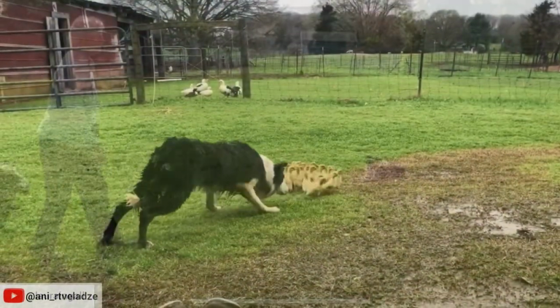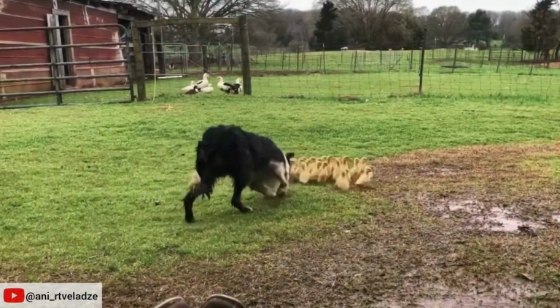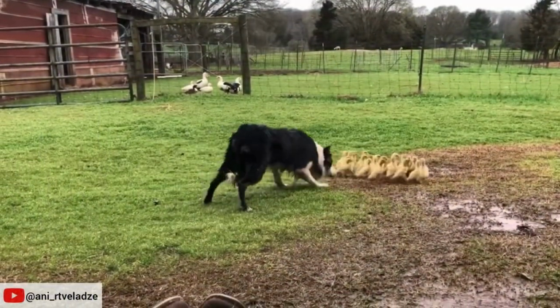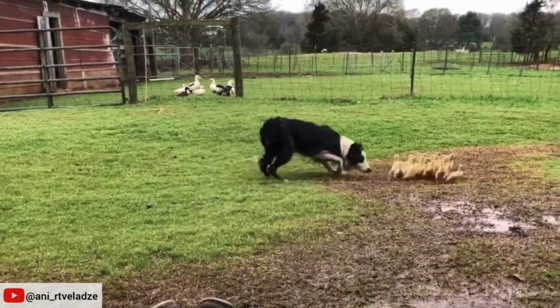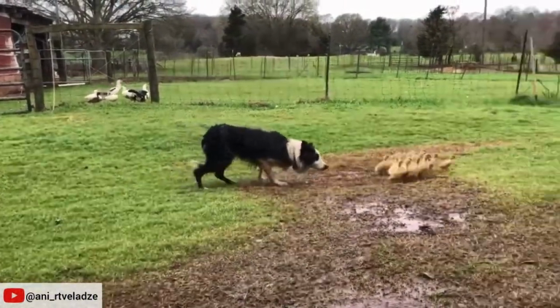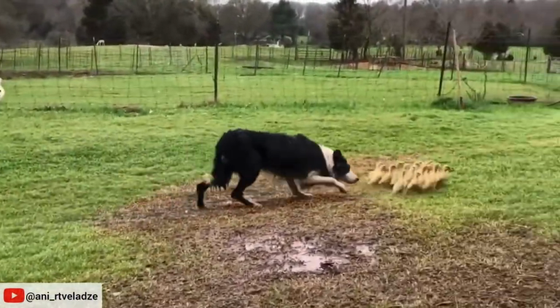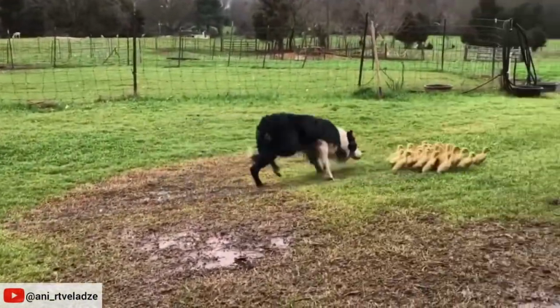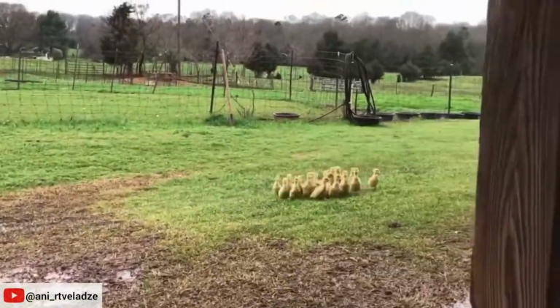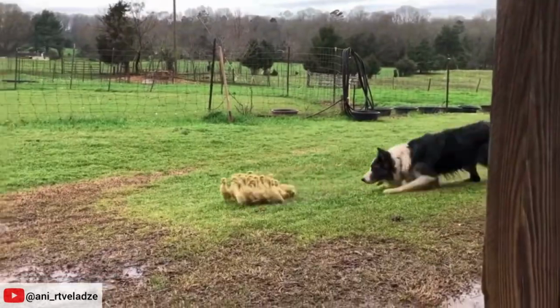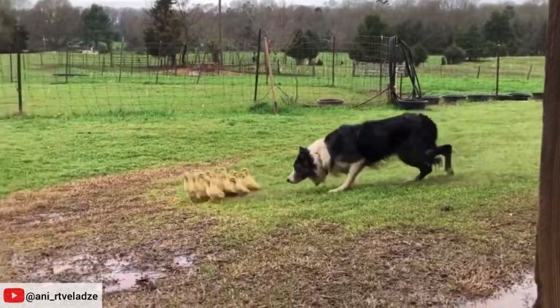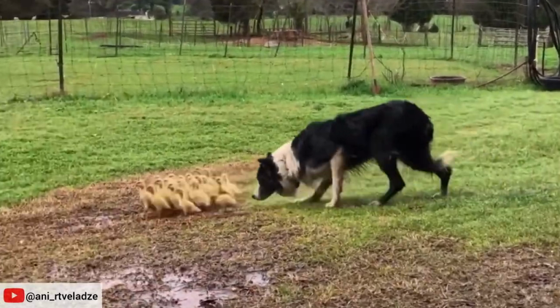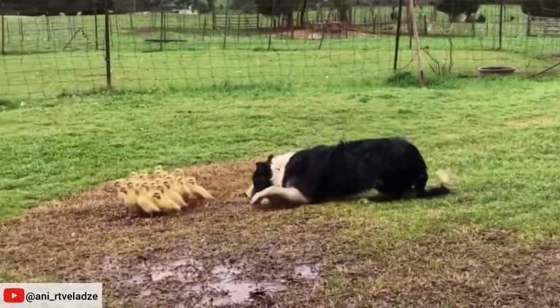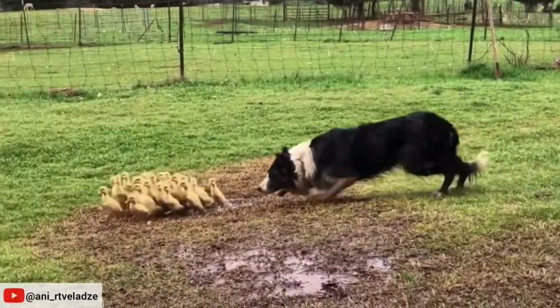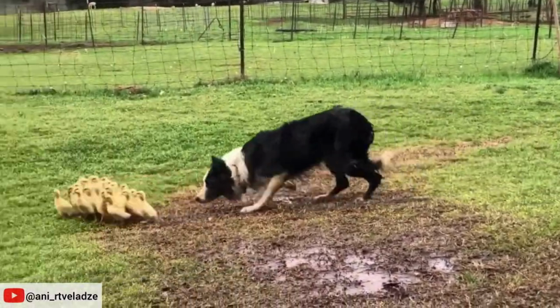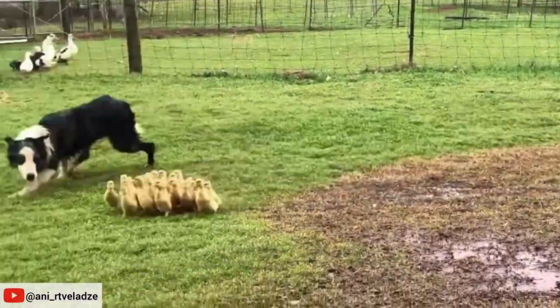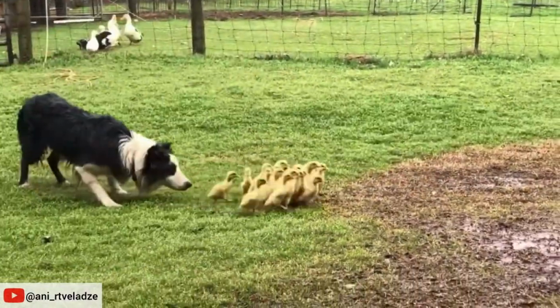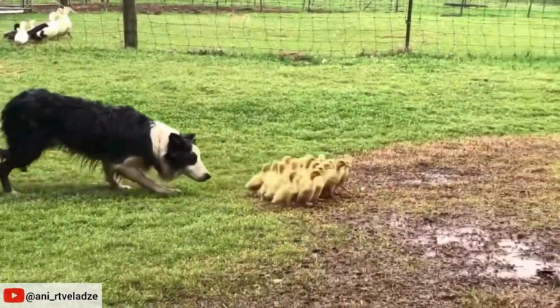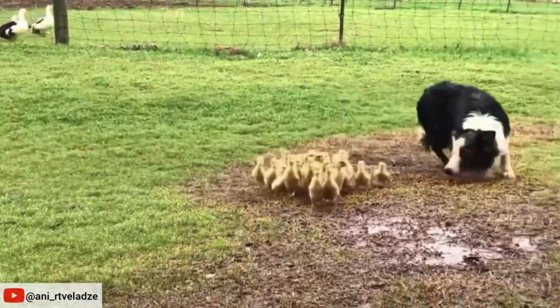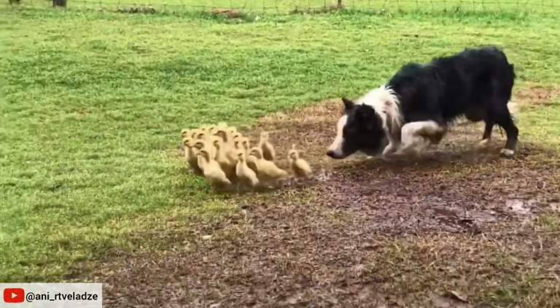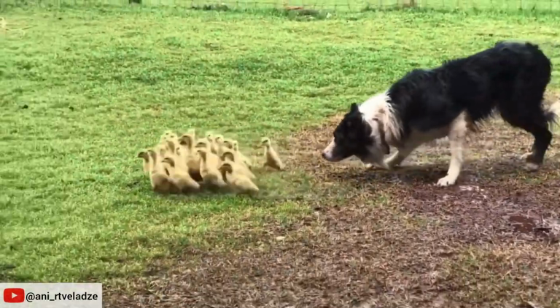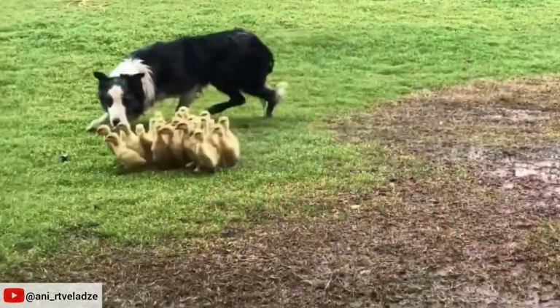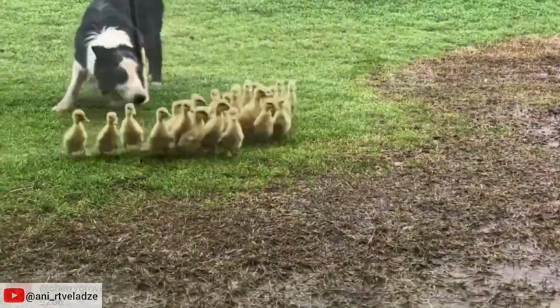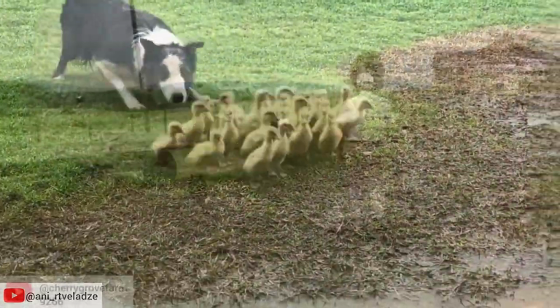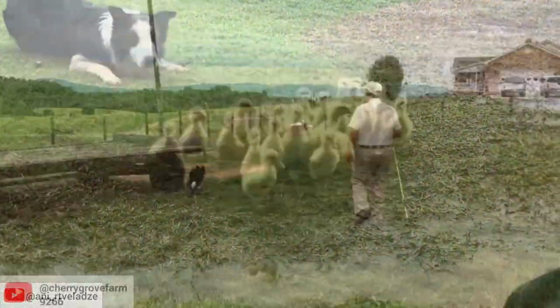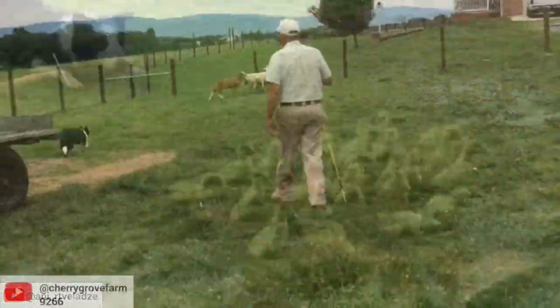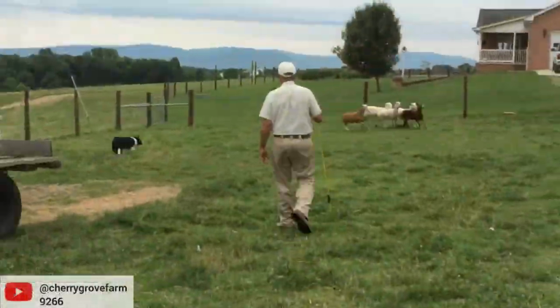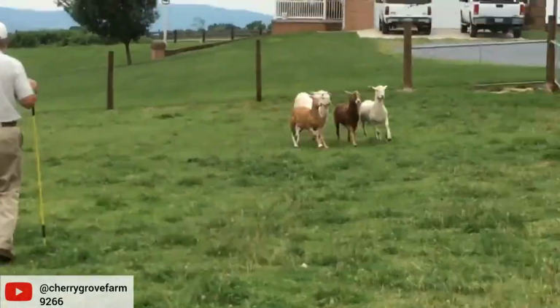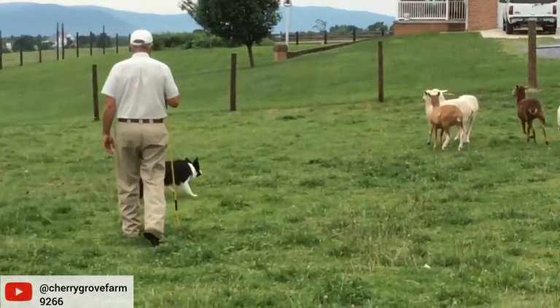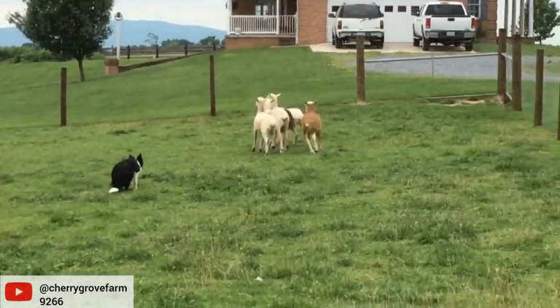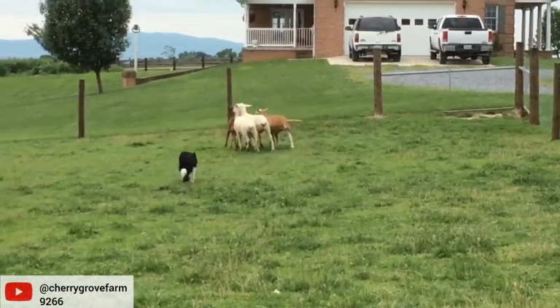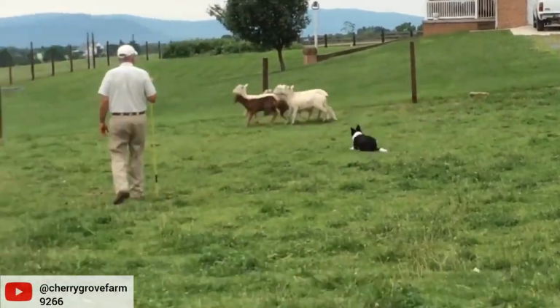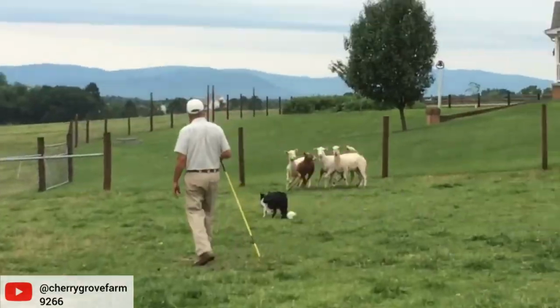Watching them work with such focus and intensity to maneuver the animals is fascinating. Border Collie dogs can also herd ducklings. Just look at this fascinating video. The origin of the Border Collie dates back over two centuries in the United Kingdom, specifically in the border country between England and Scotland.